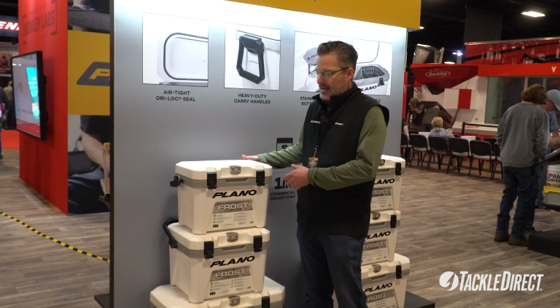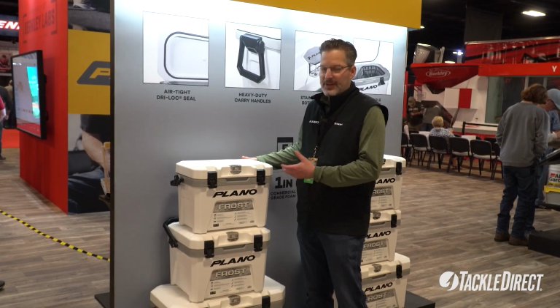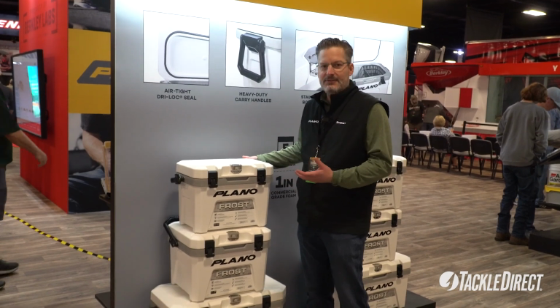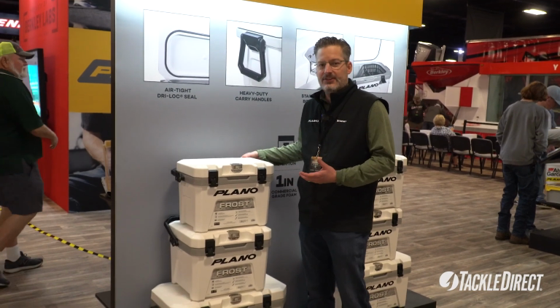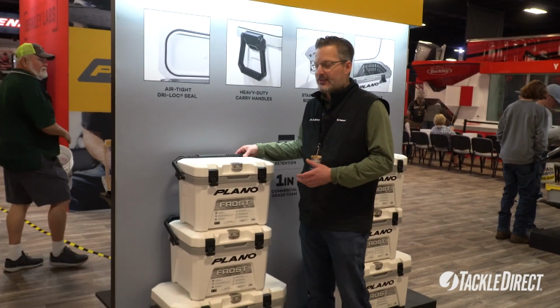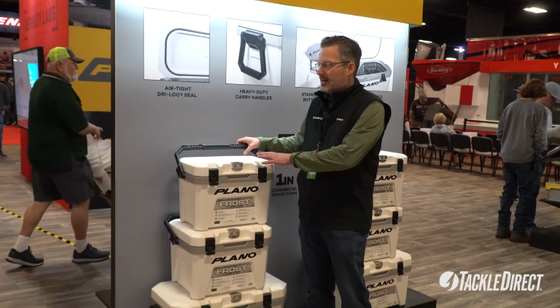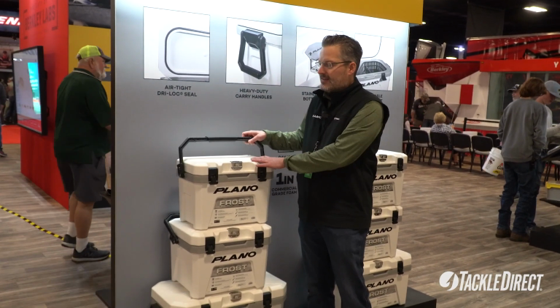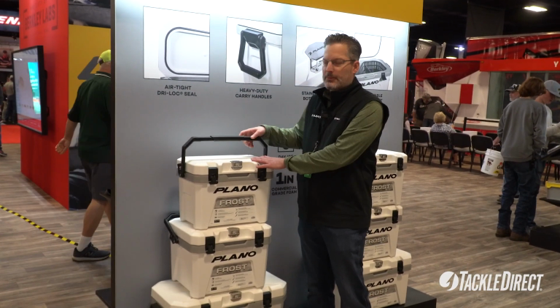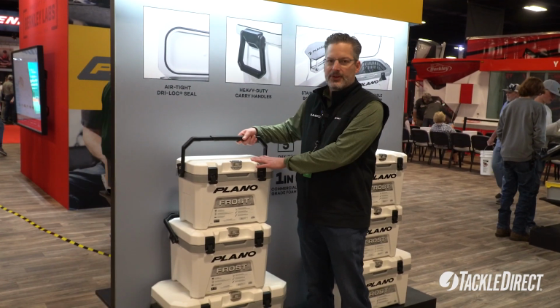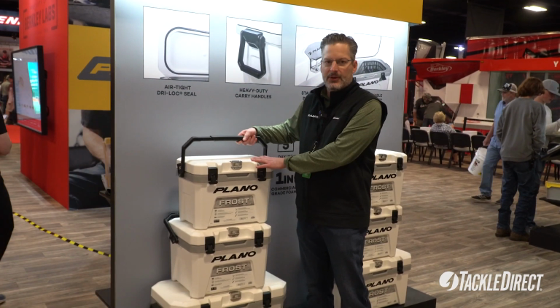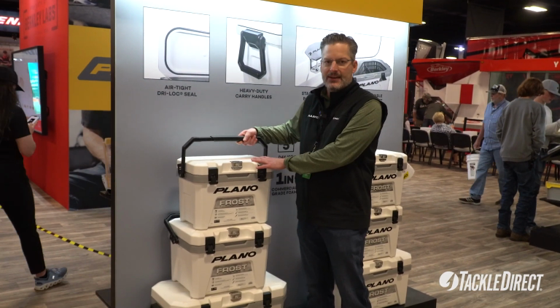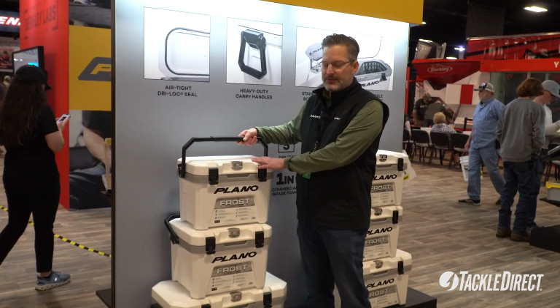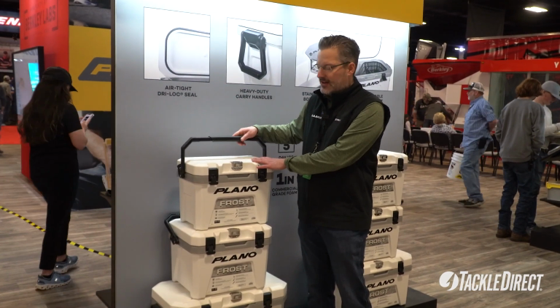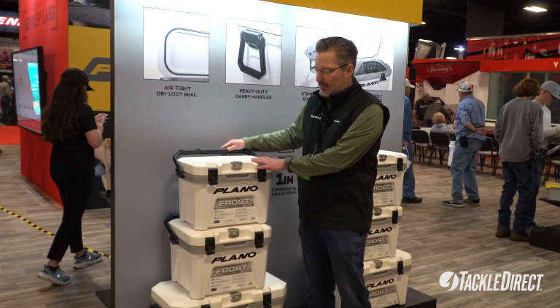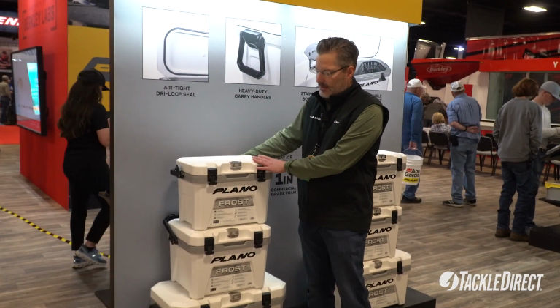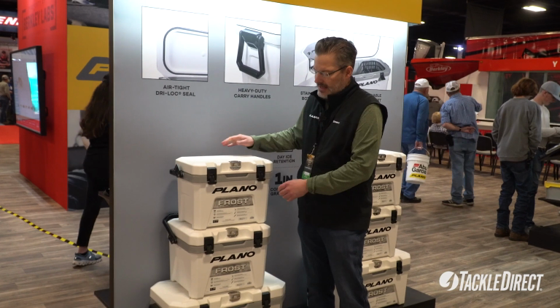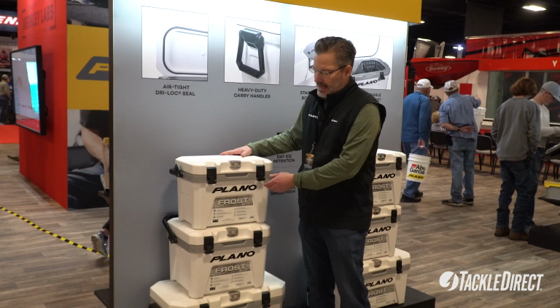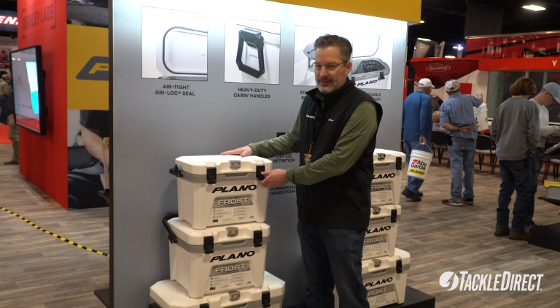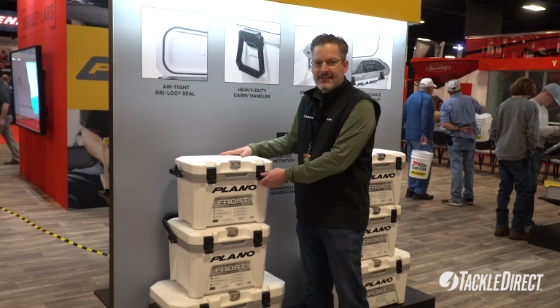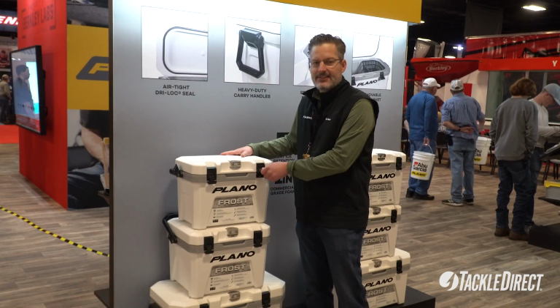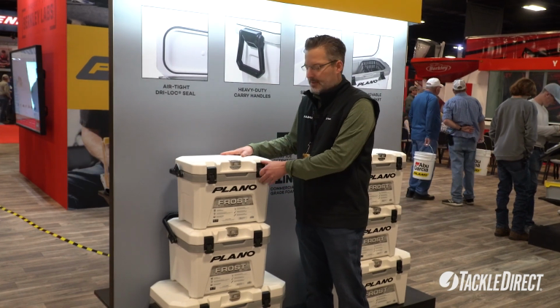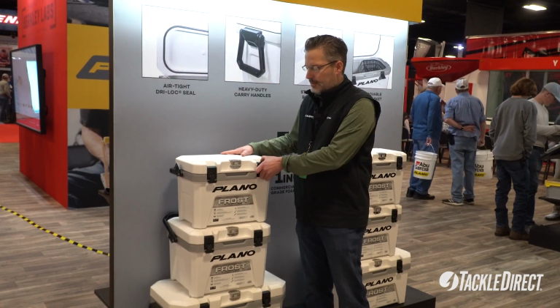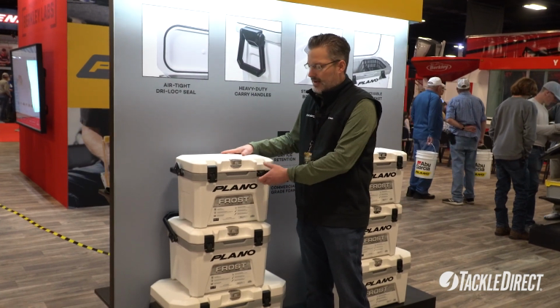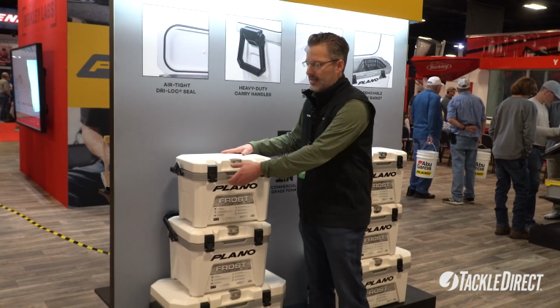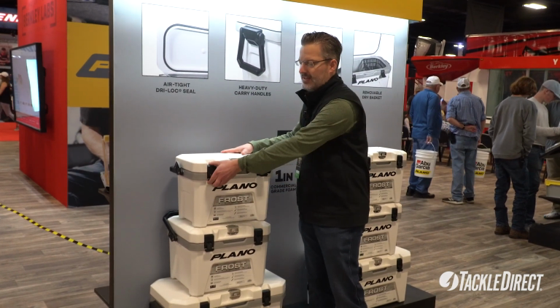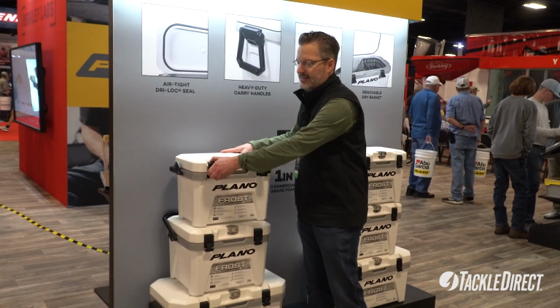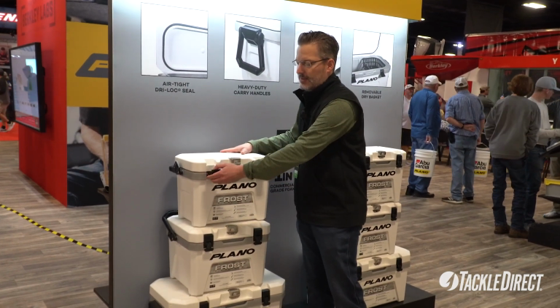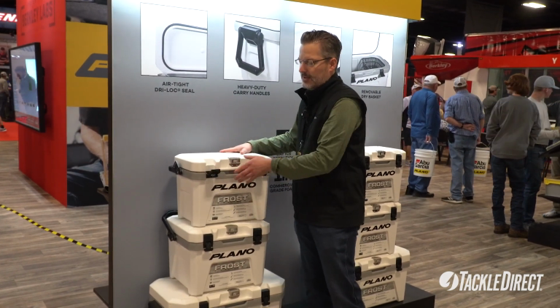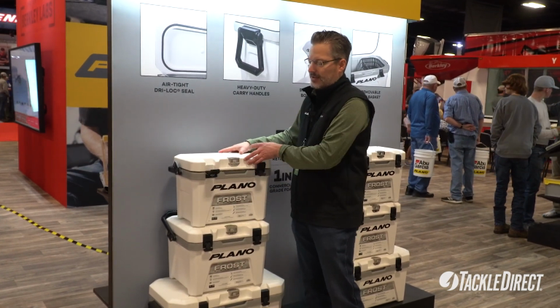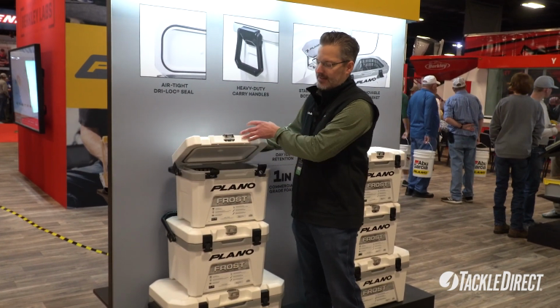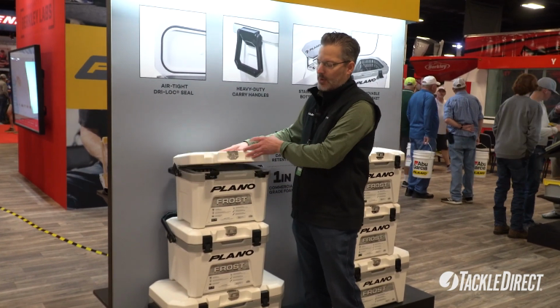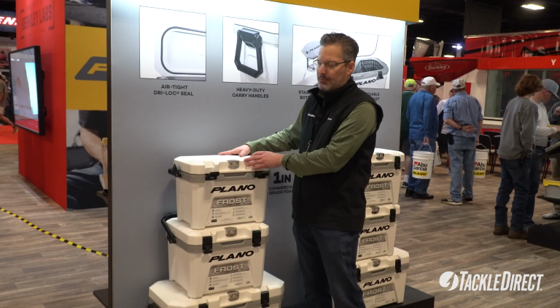Some of the key features of this product are a super durable handle for carrying it around, and the latch system tightens down really well to make this waterproof.